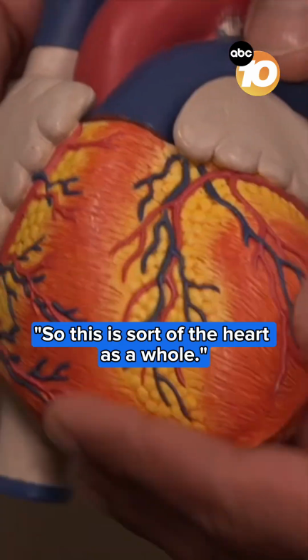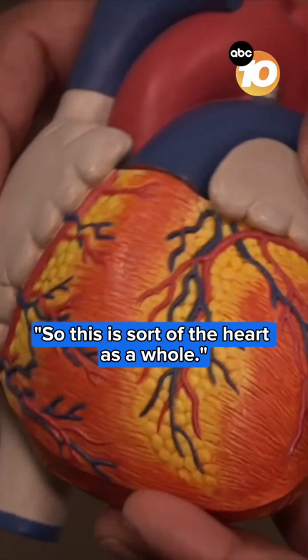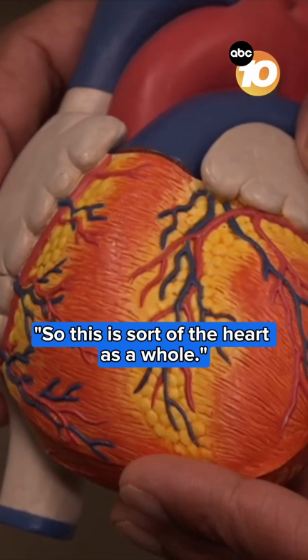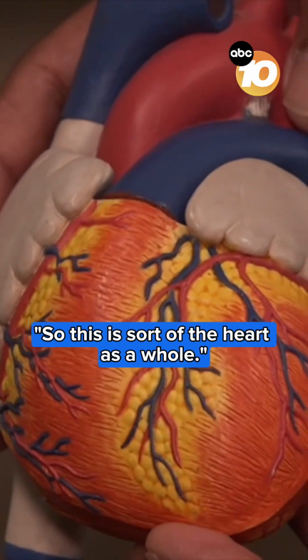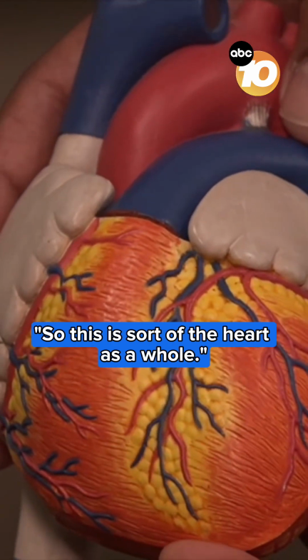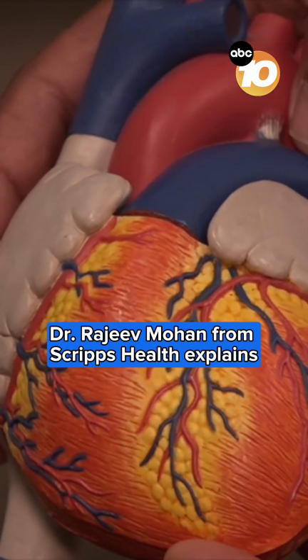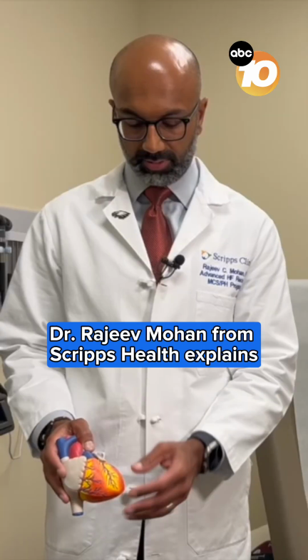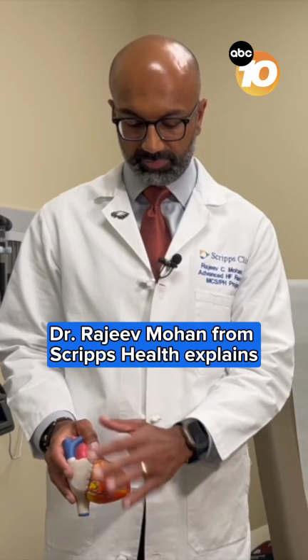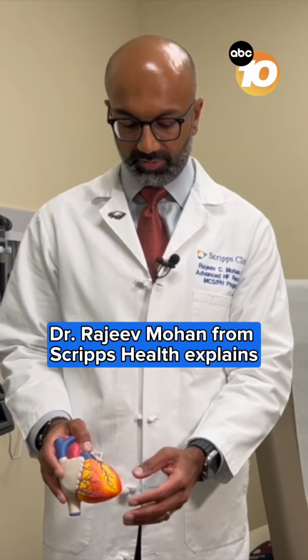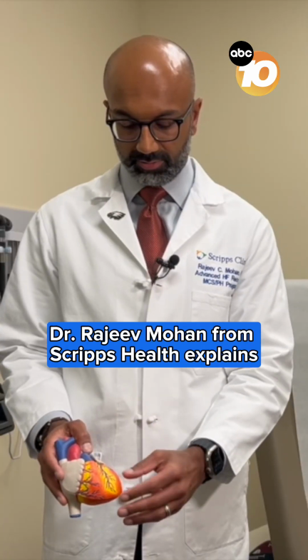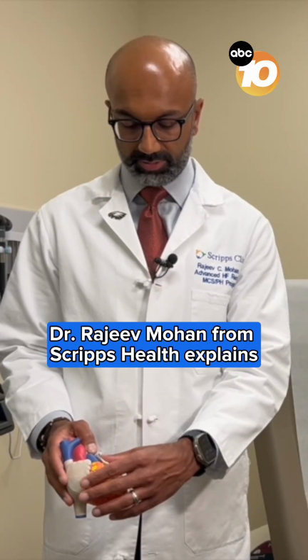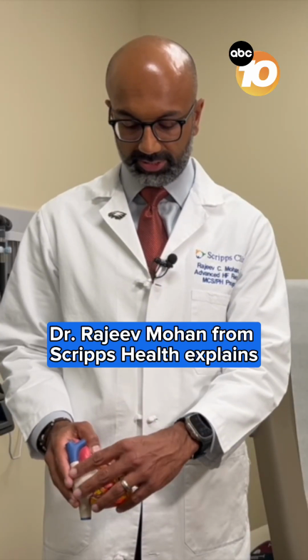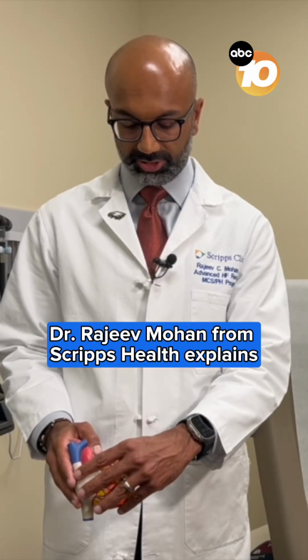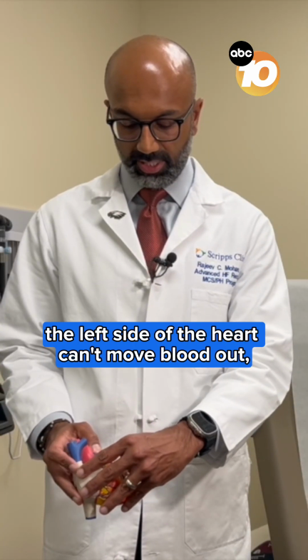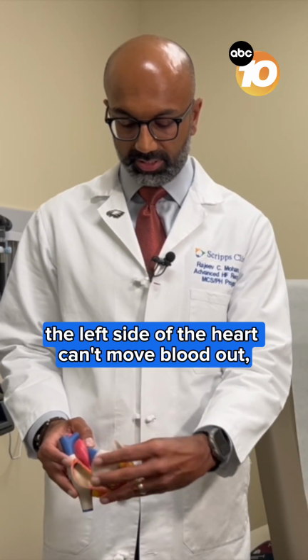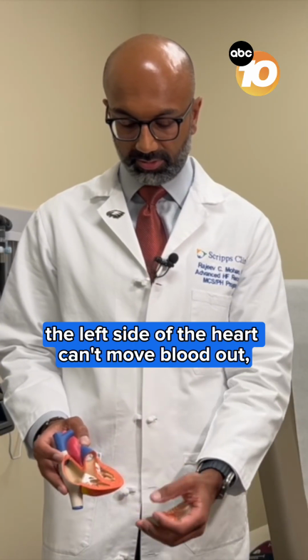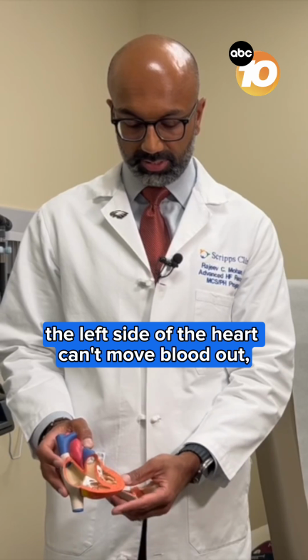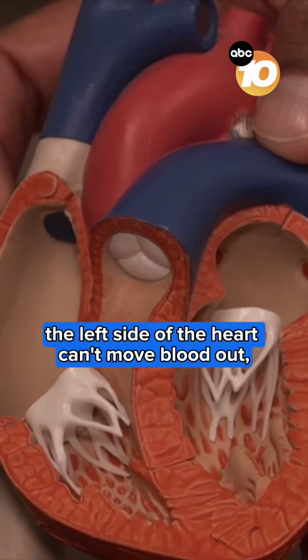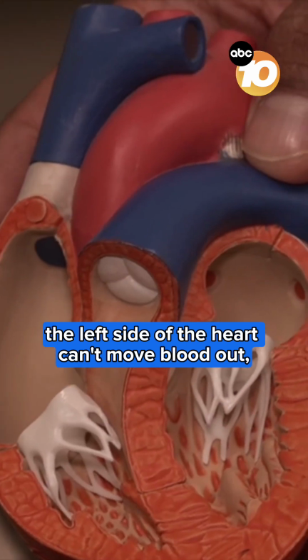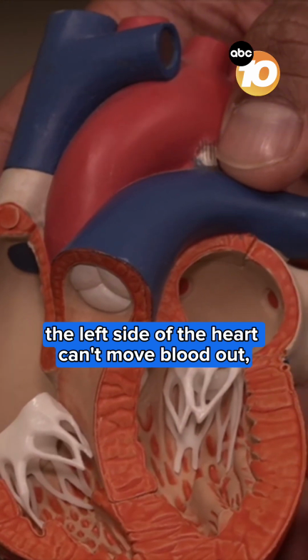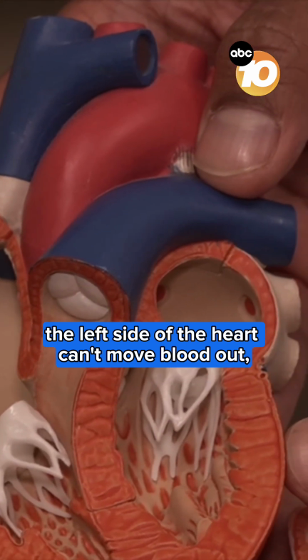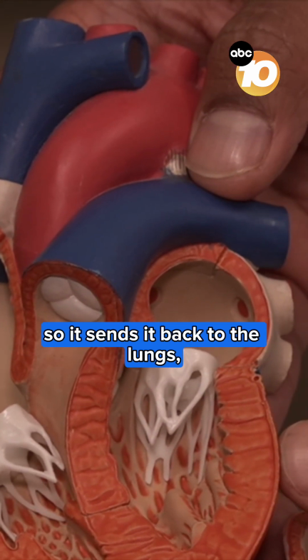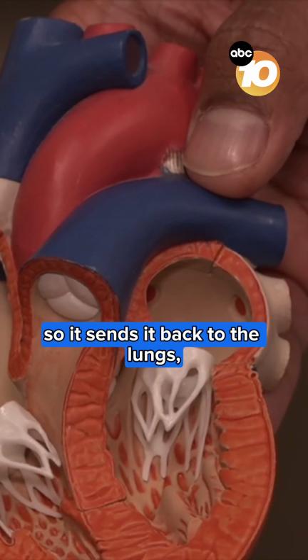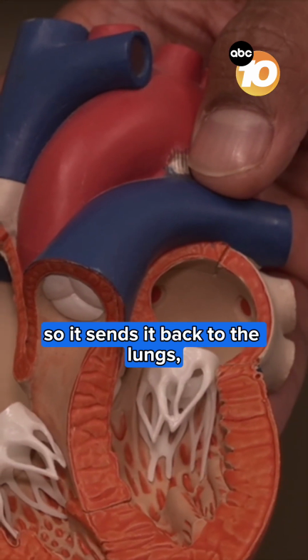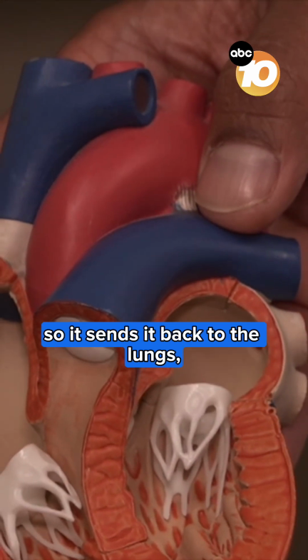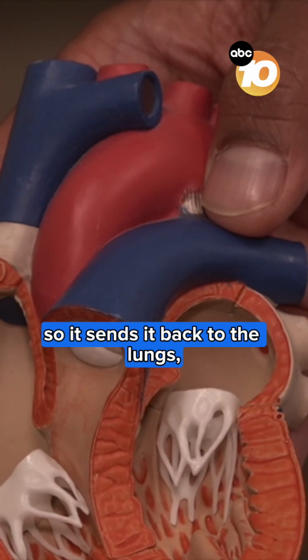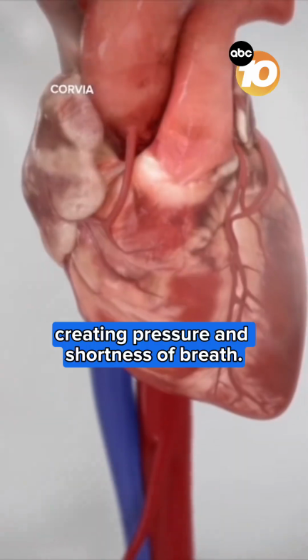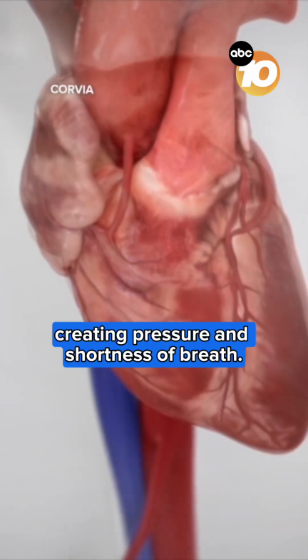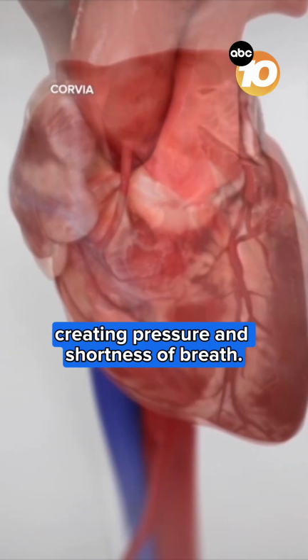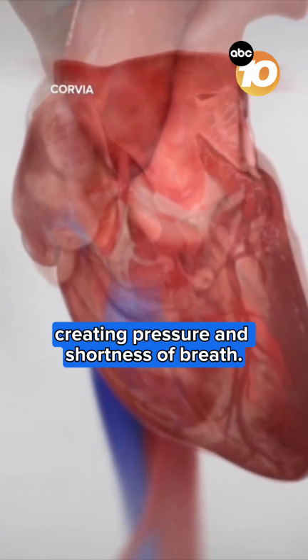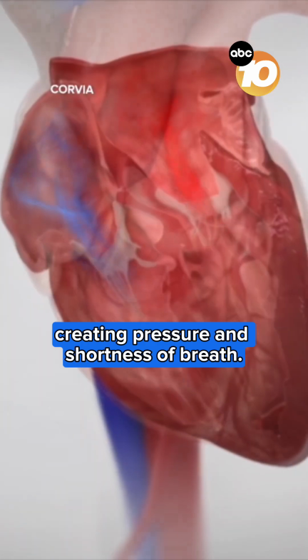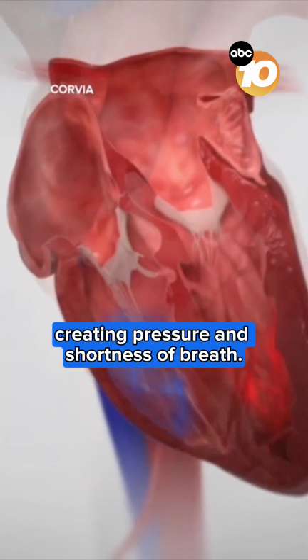So this is sort of the heart as a whole. Dr. Rajiv Mohan from Scripps Health explains the left side of the heart can't move blood out, so it sends it back to the lungs, creating pressure and shortness of breath.